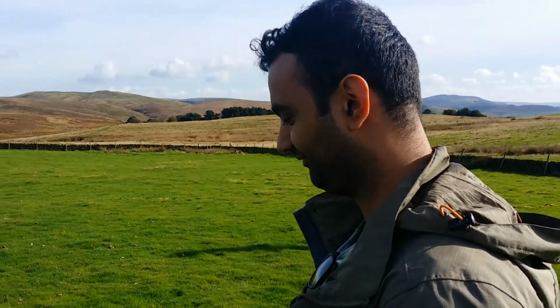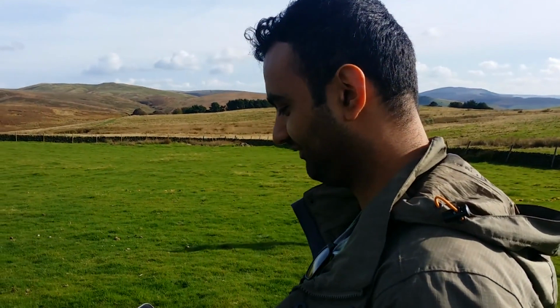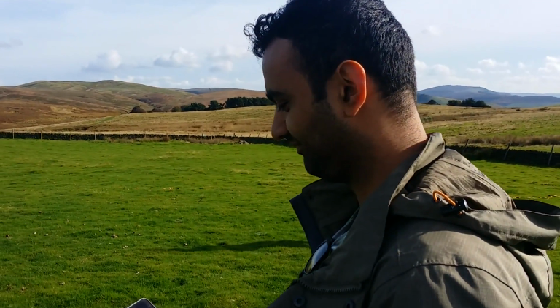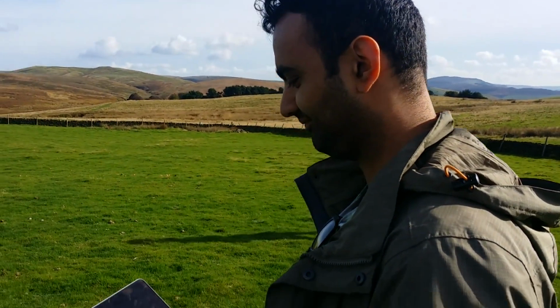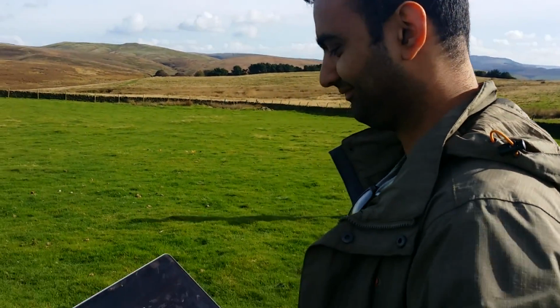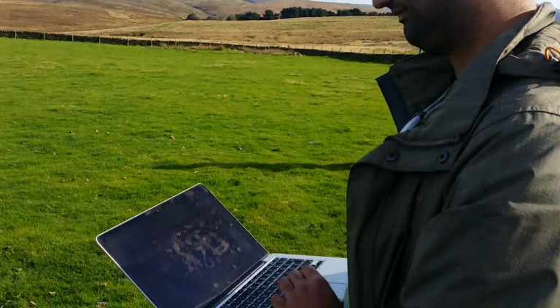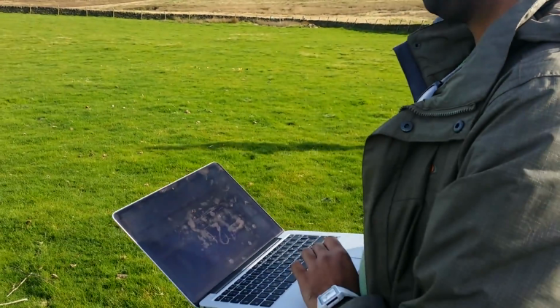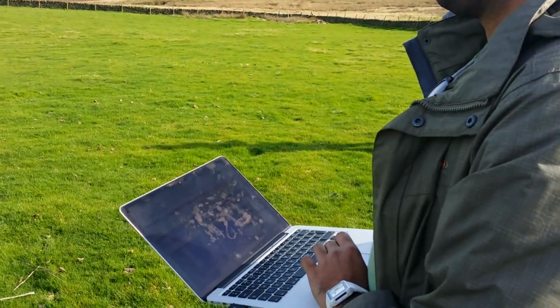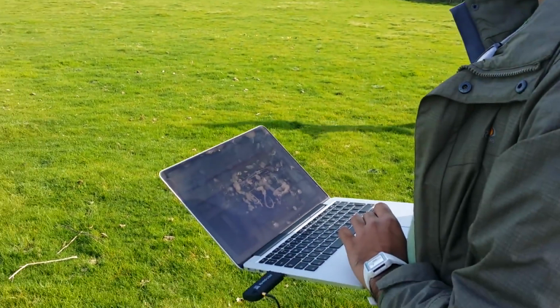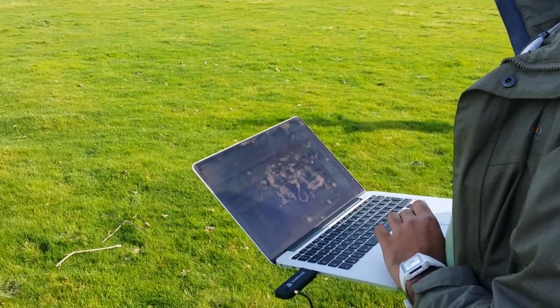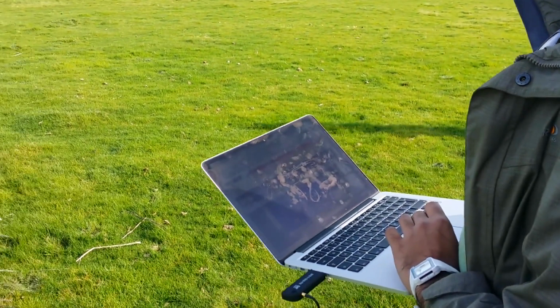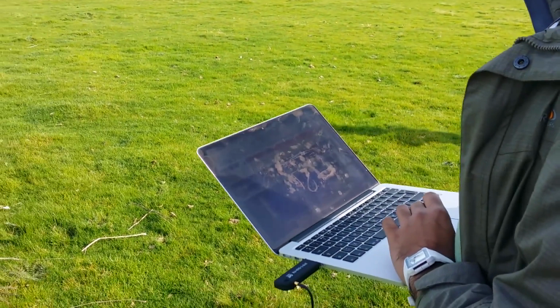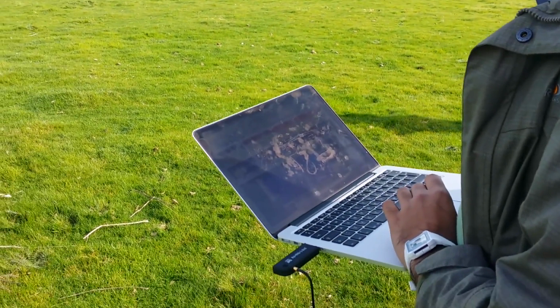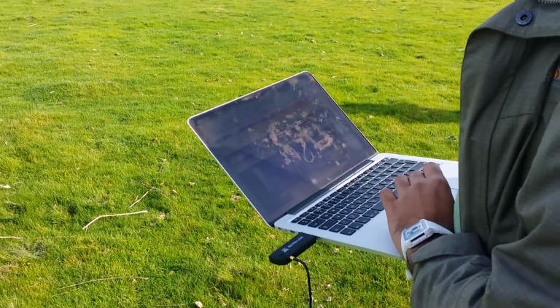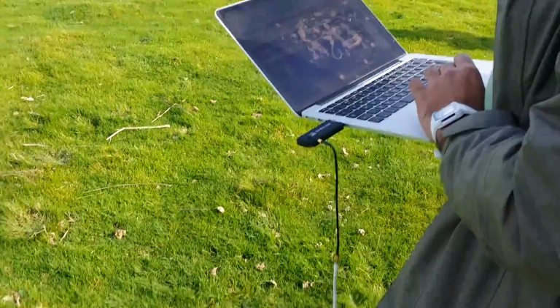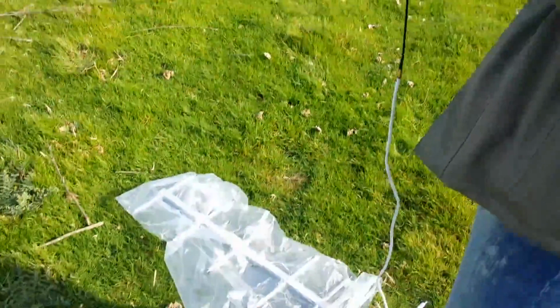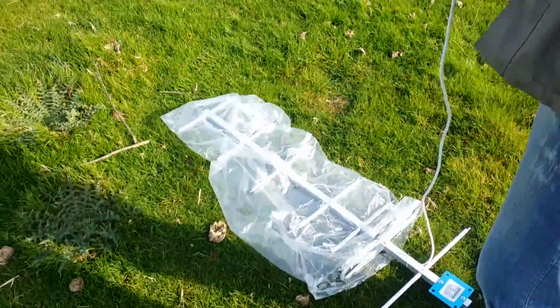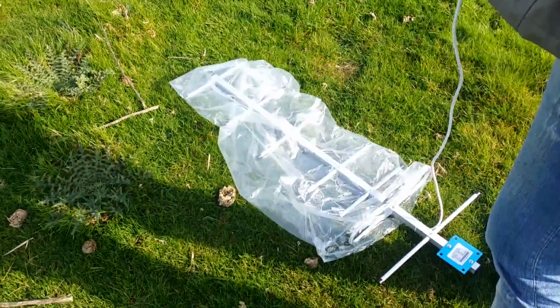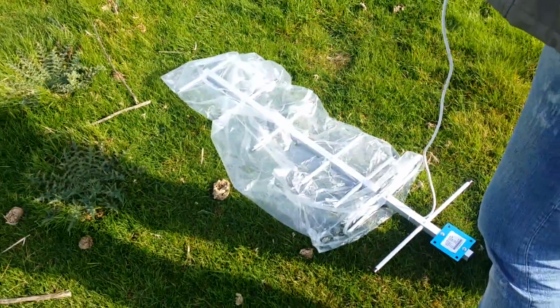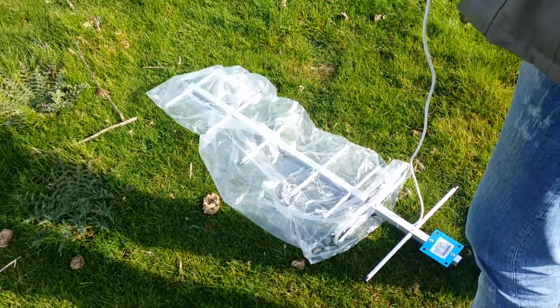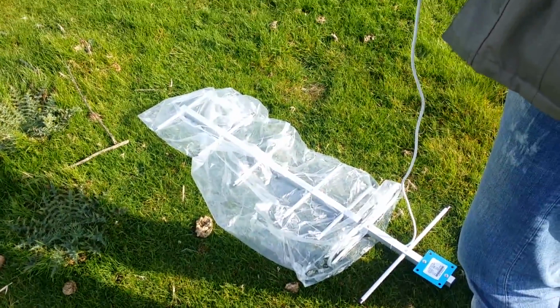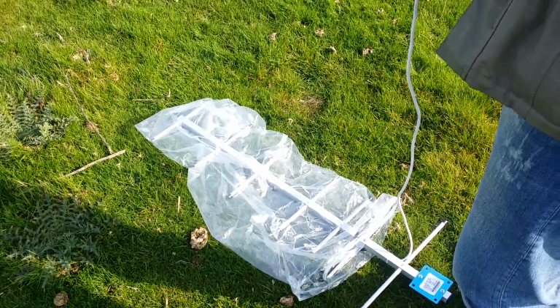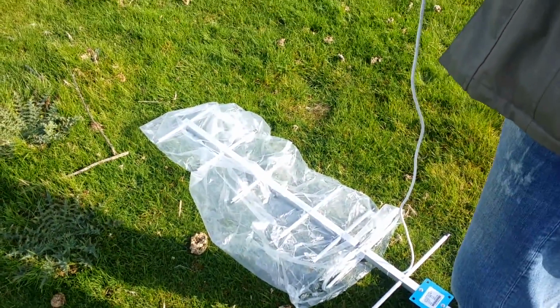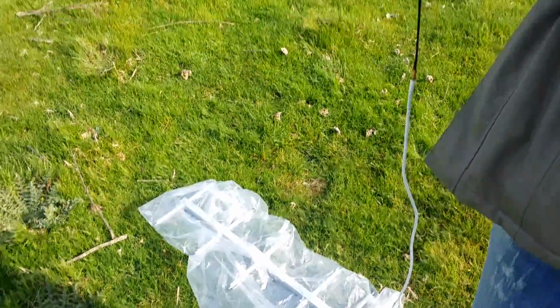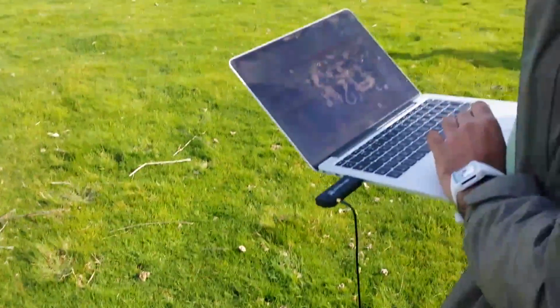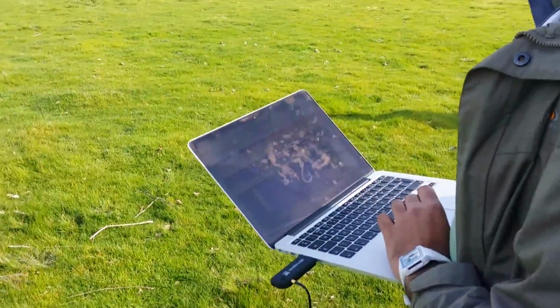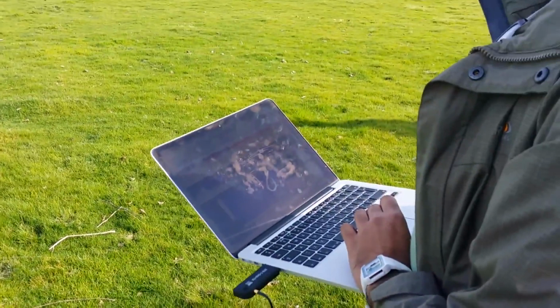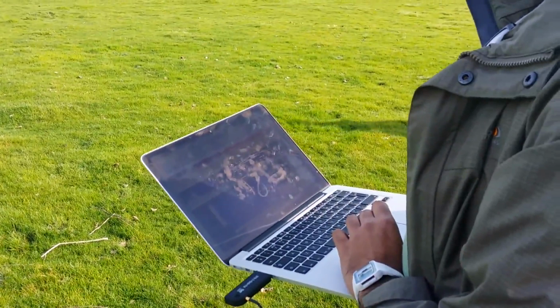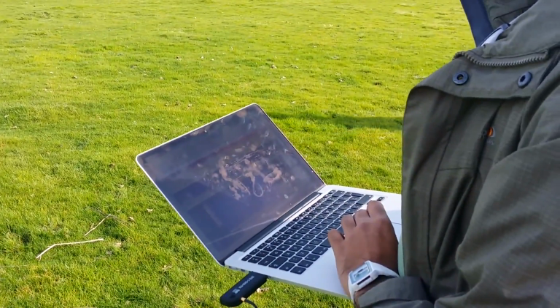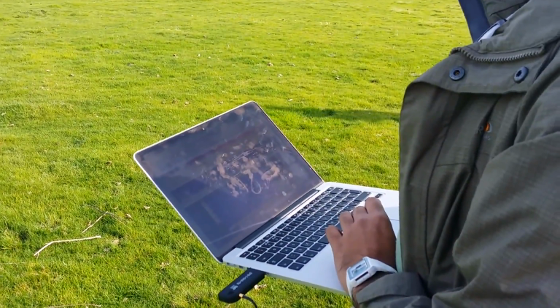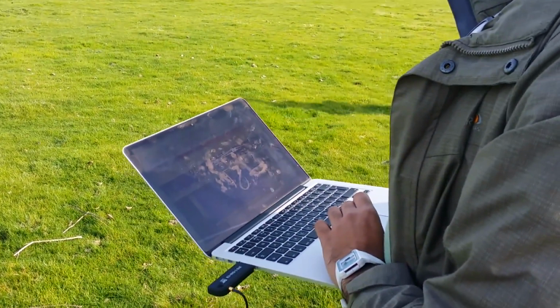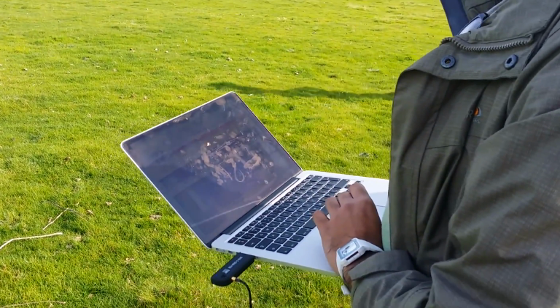Harvinder is in the second pursuit team, all set up, doing the final checks. This is the Yagi antenna which we'll be using to track it, and it's hooked into some software and it's portable.